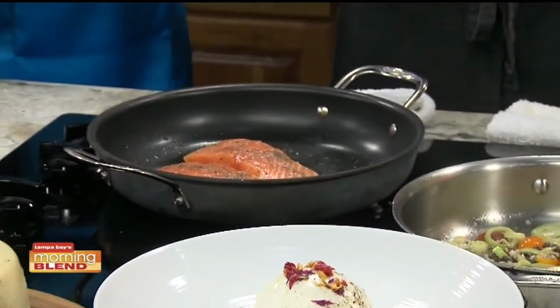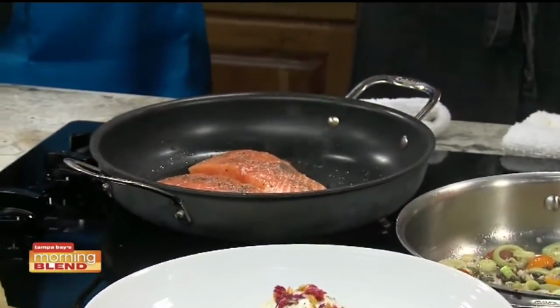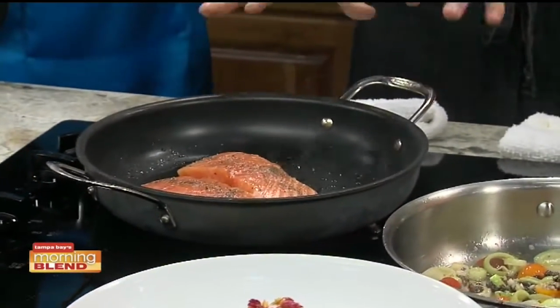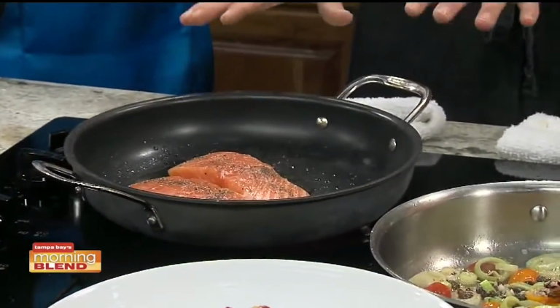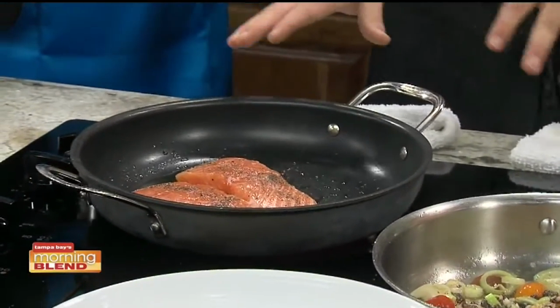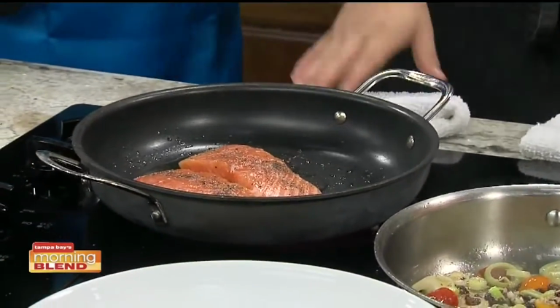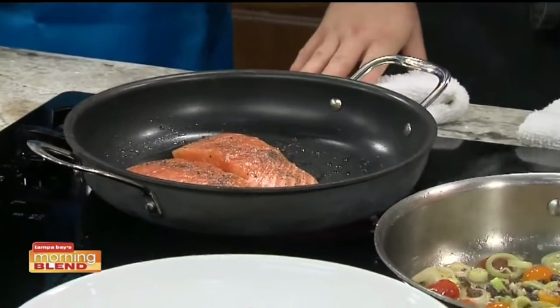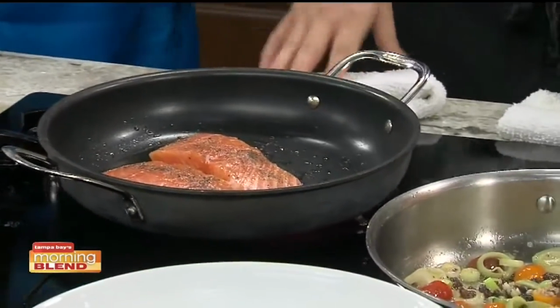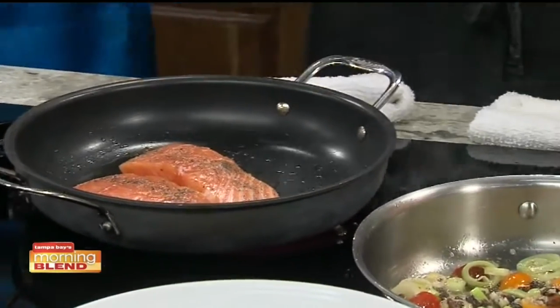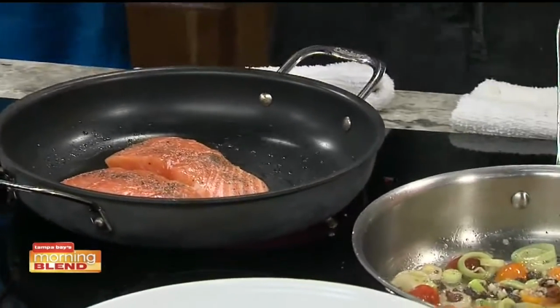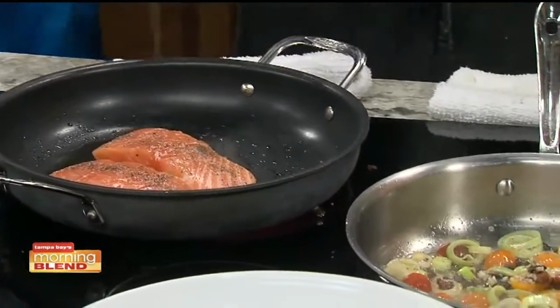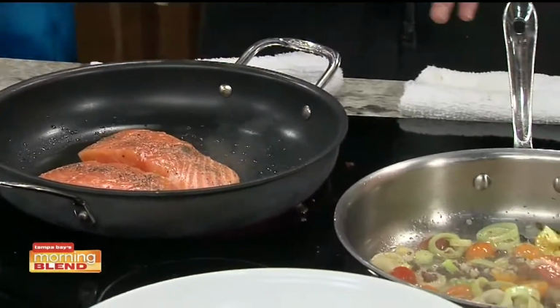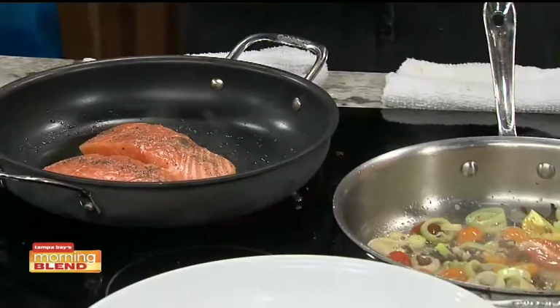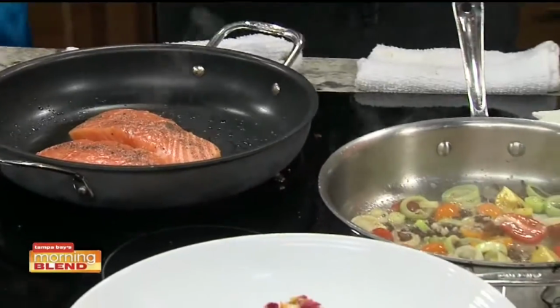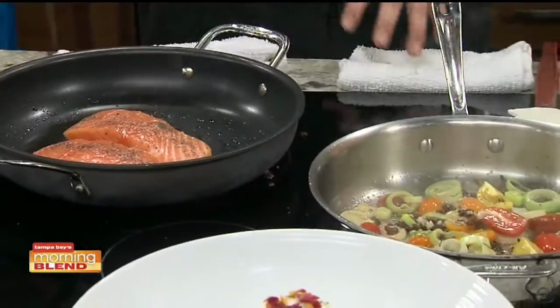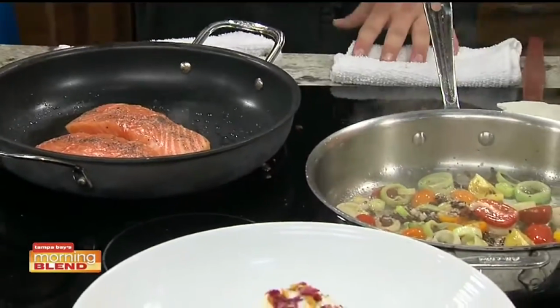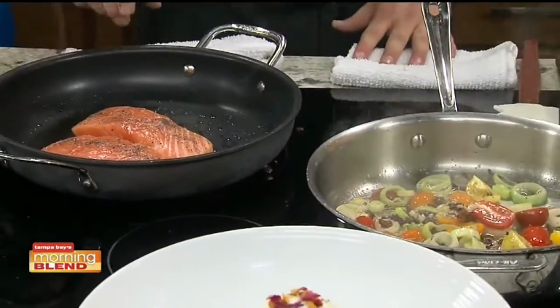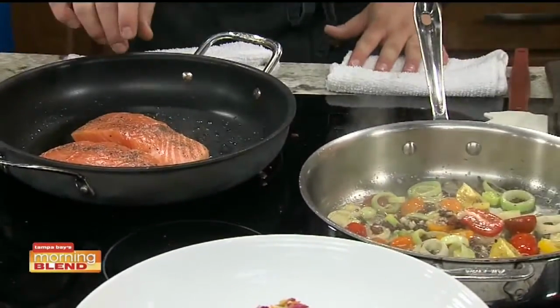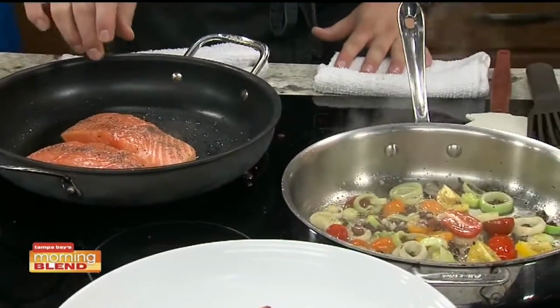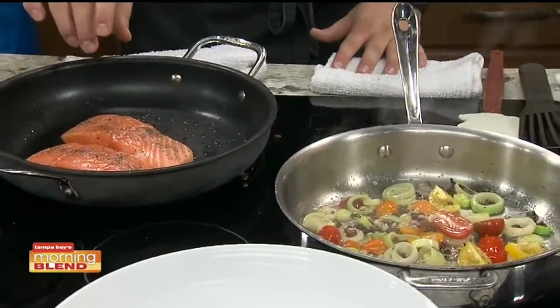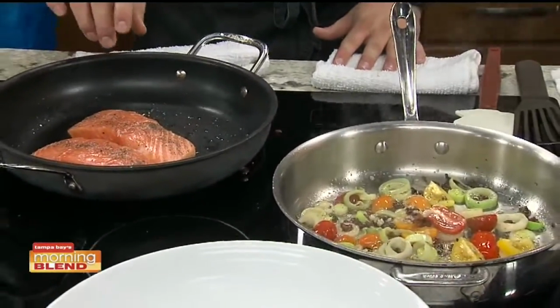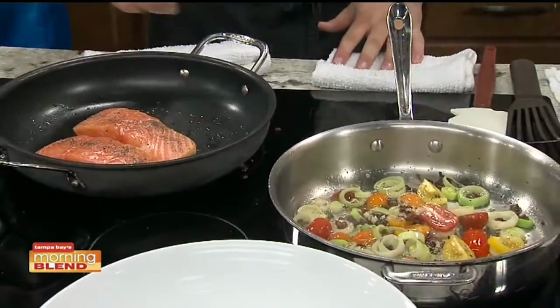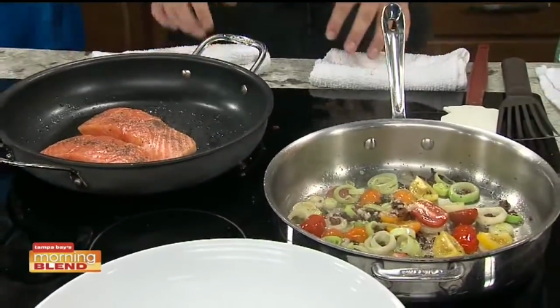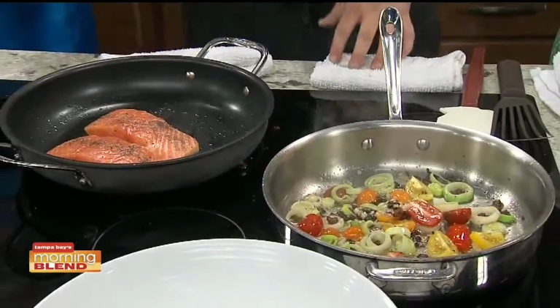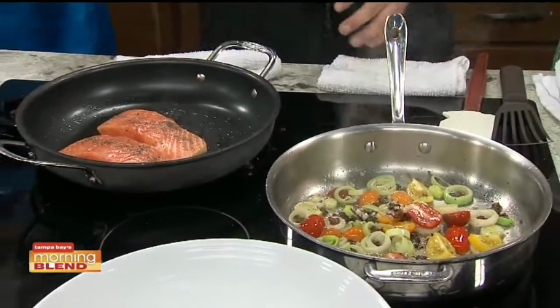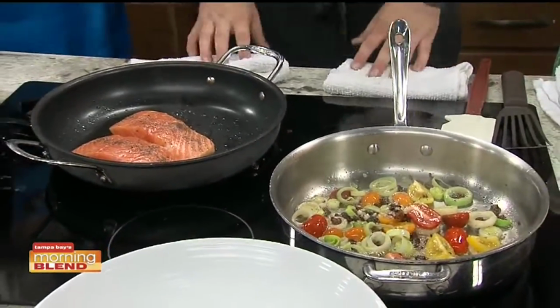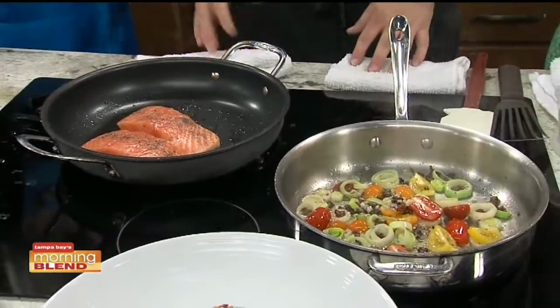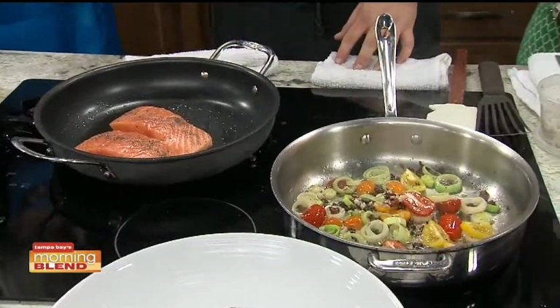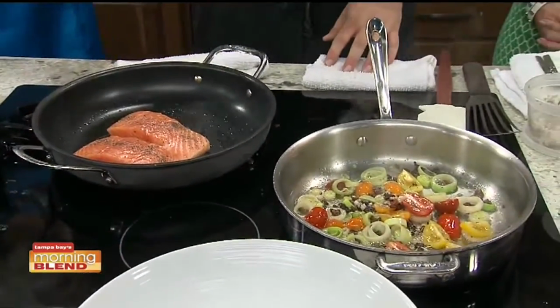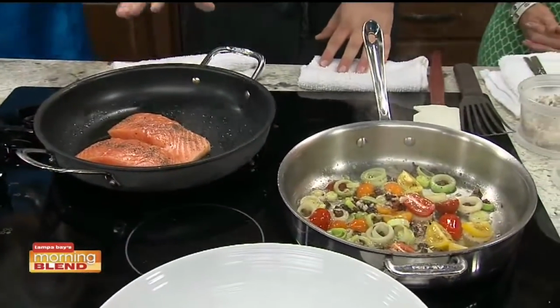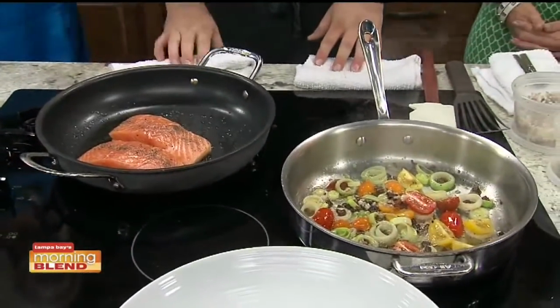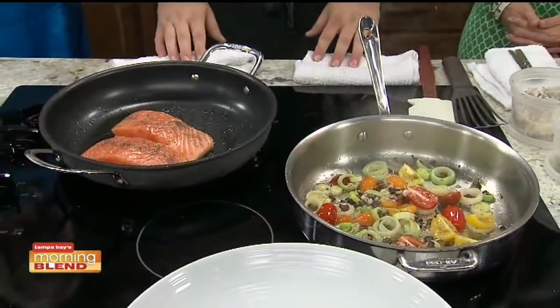And don't play with it. Don't move it — that's the biggest thing. Don't move it. Because you're like, oh, it's sticking, or you're not sure. Leave it alone, let it go.